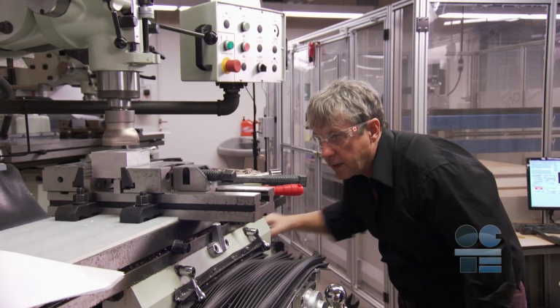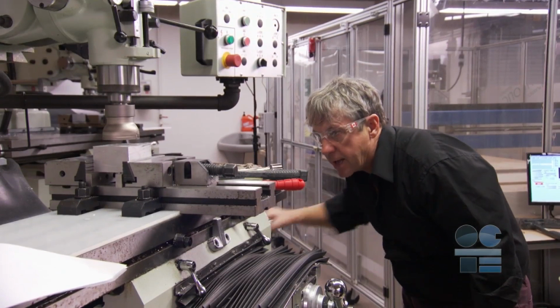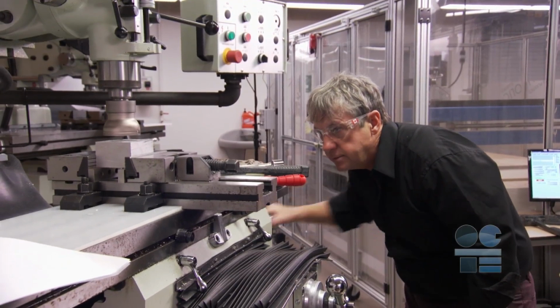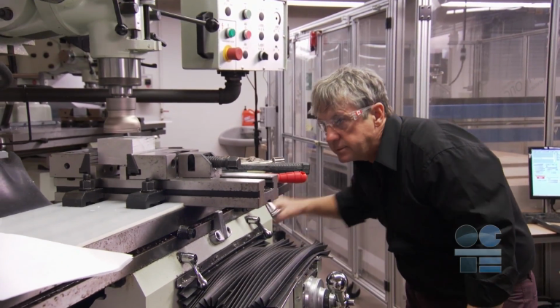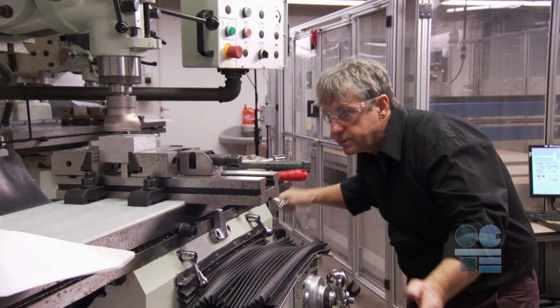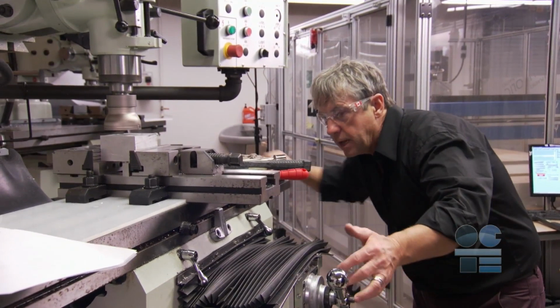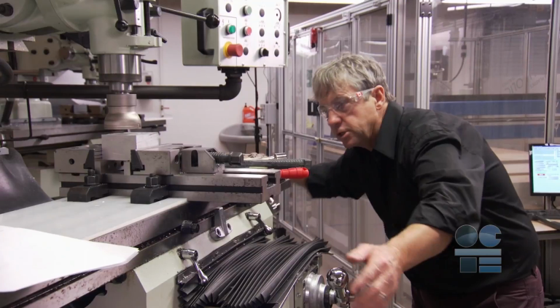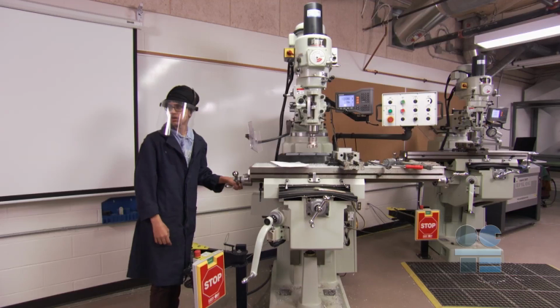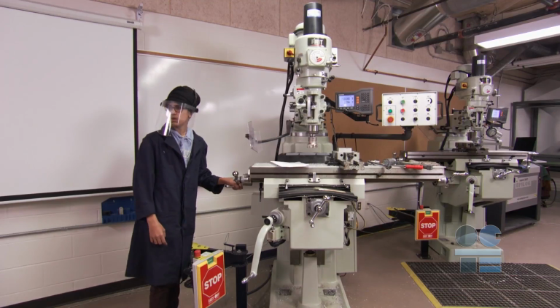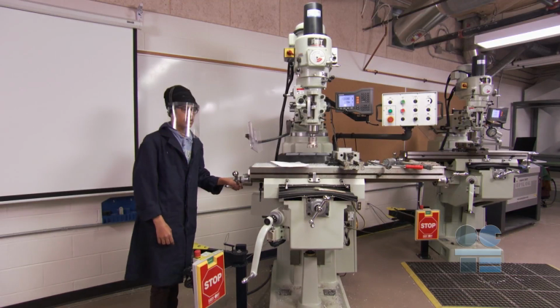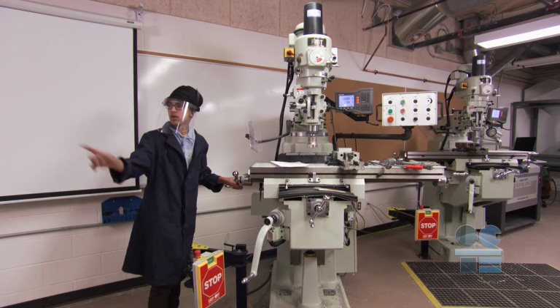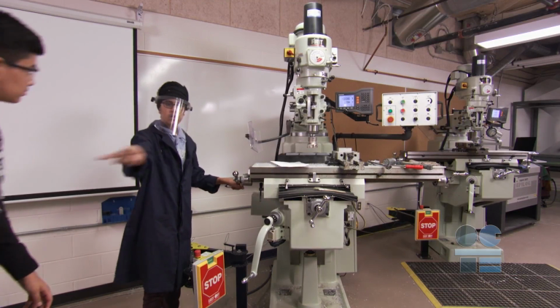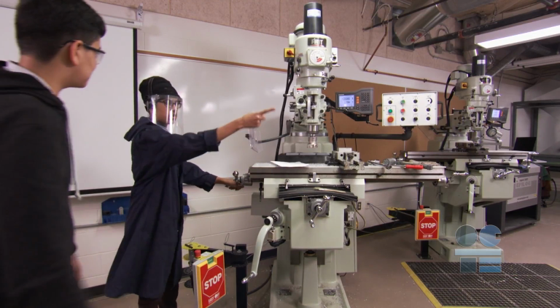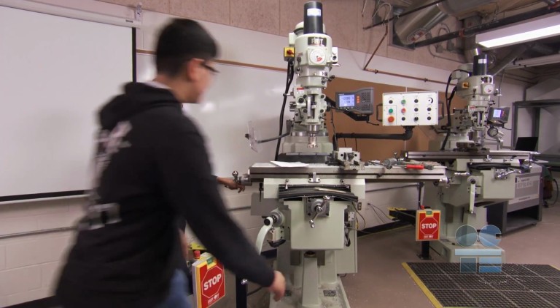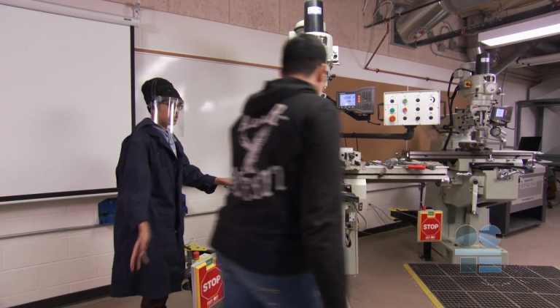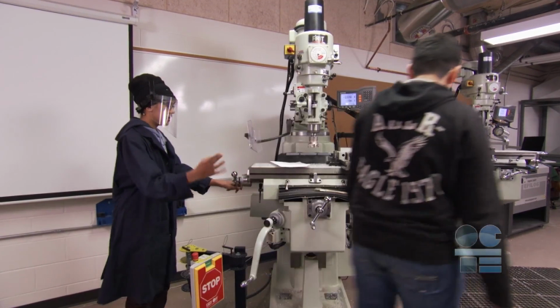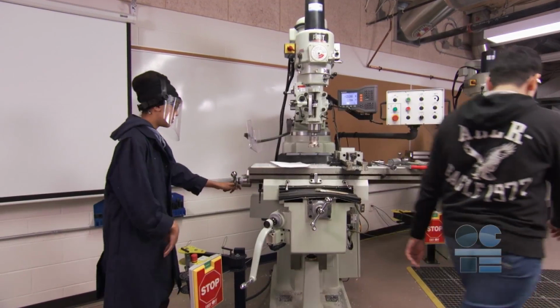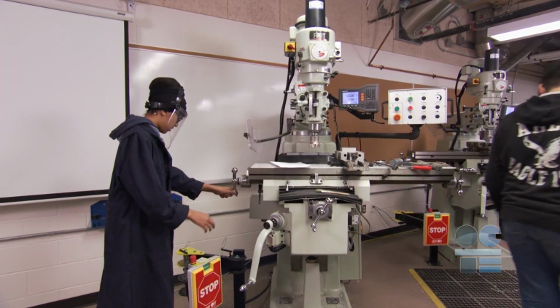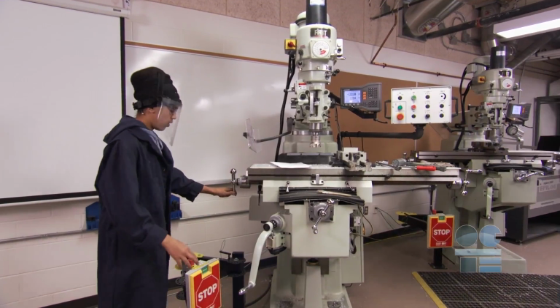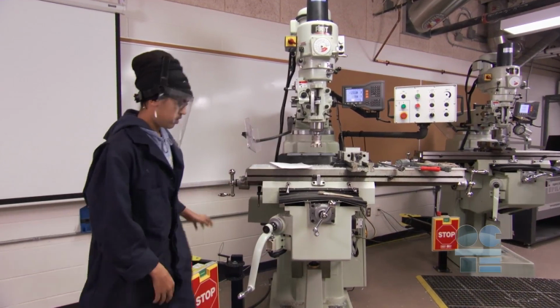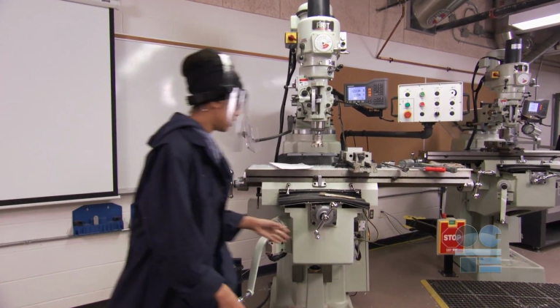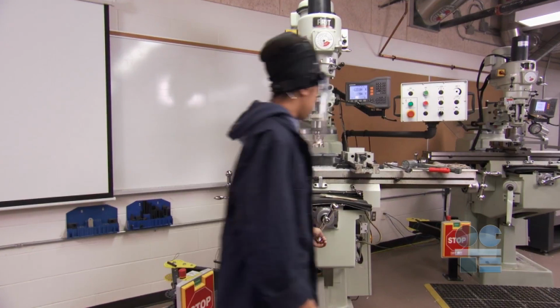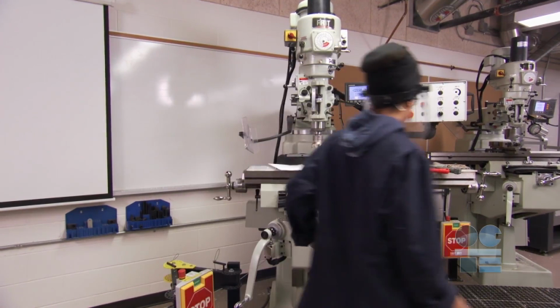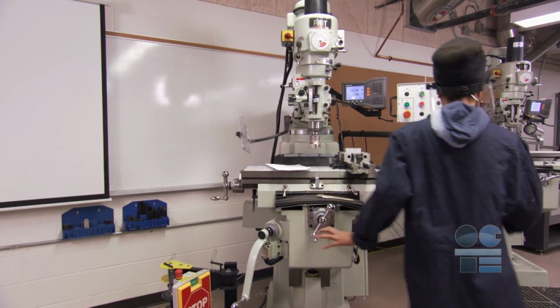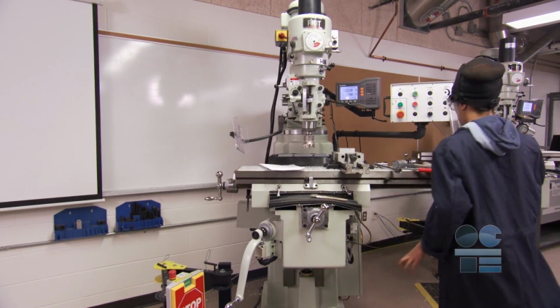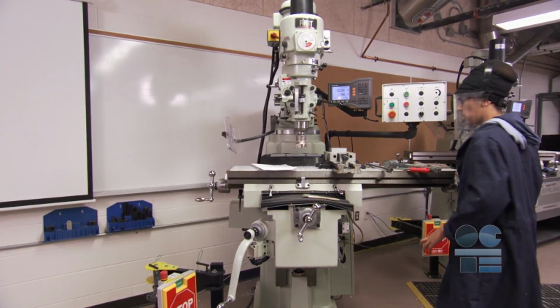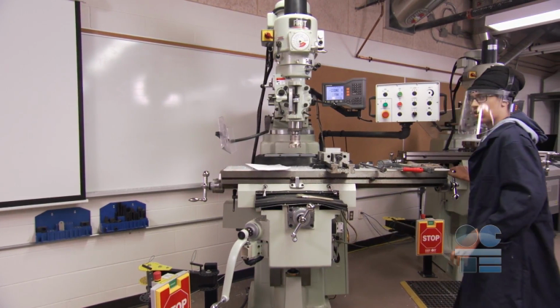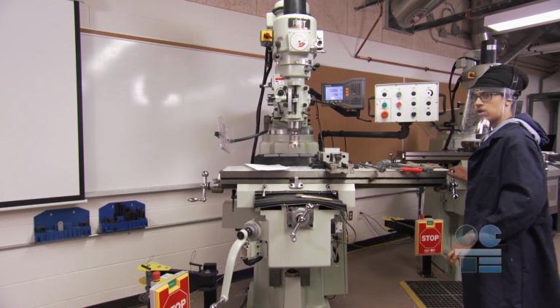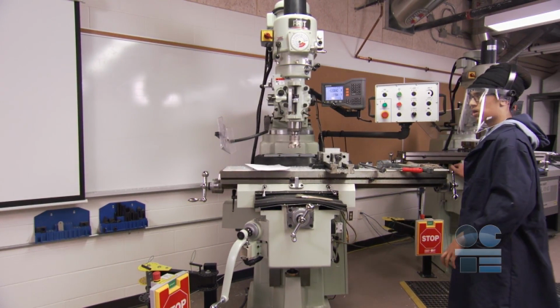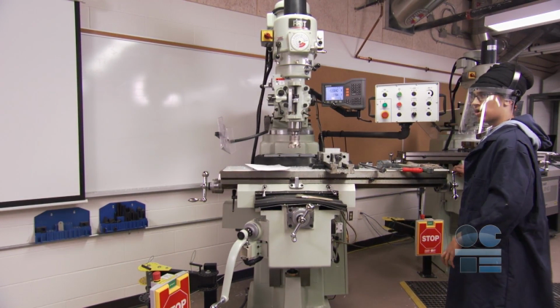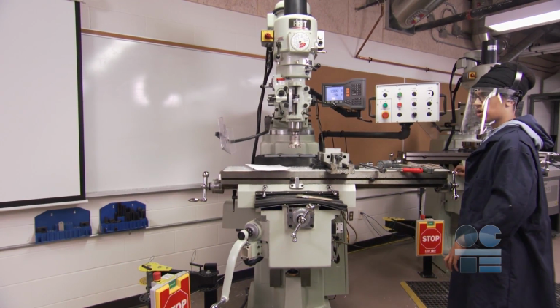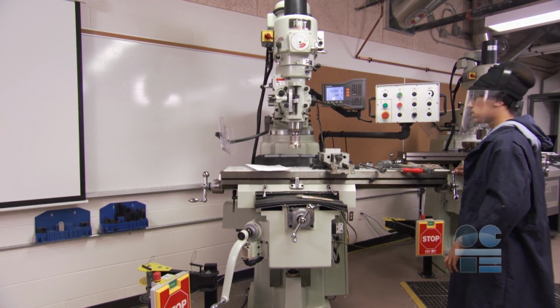Ask your teacher if you're not sure about anything. Ensure that your friends are keeping well clear of your workspace. Take a moment and look around just before you start. Stand in a stable, smart, ergonomic position.